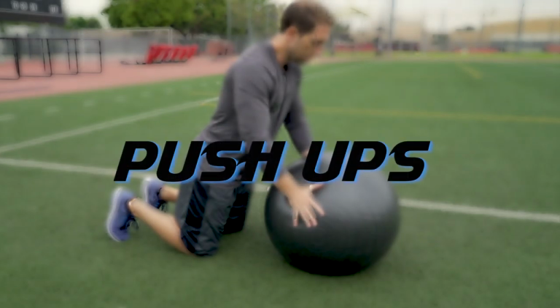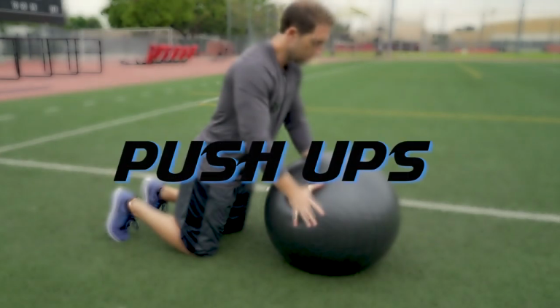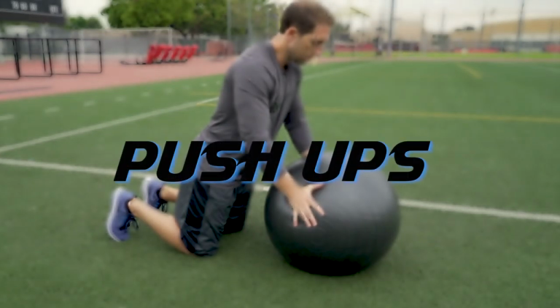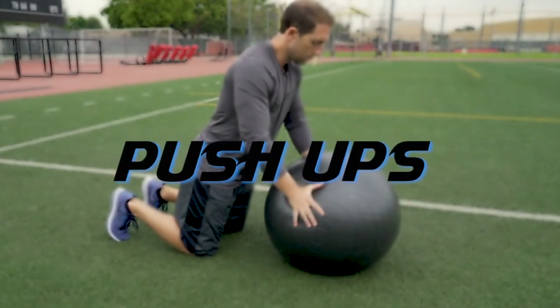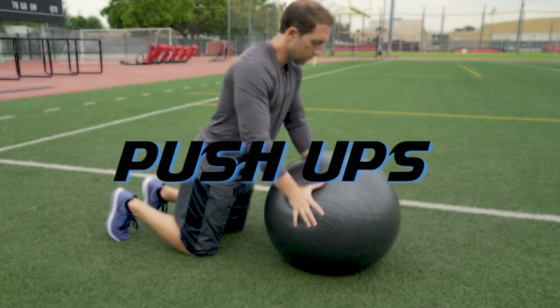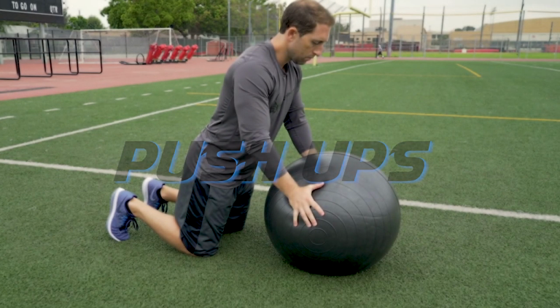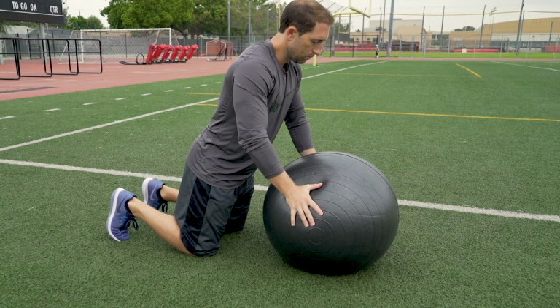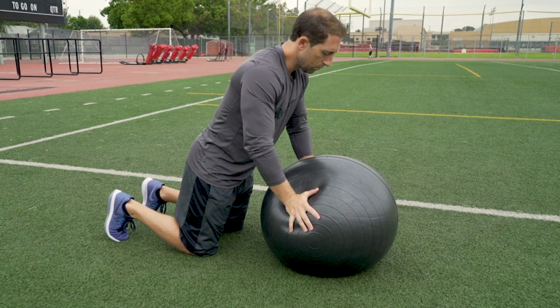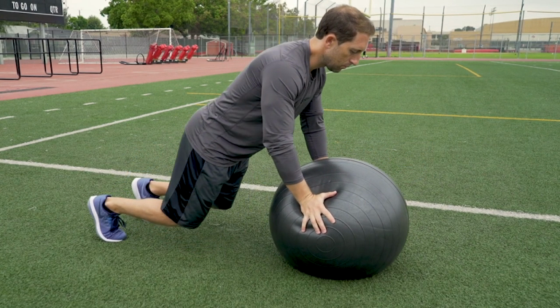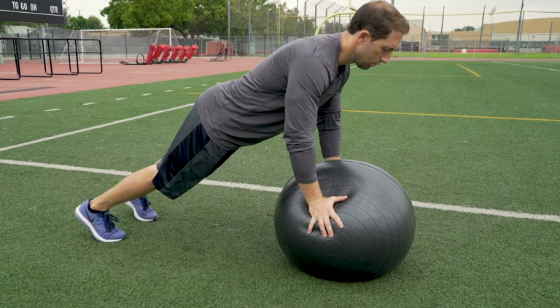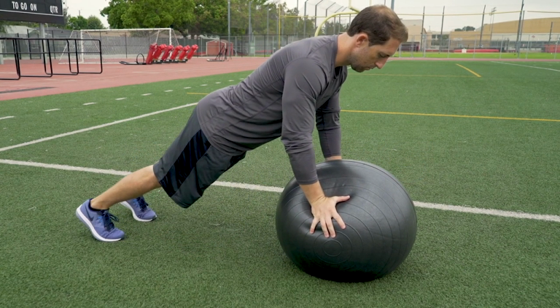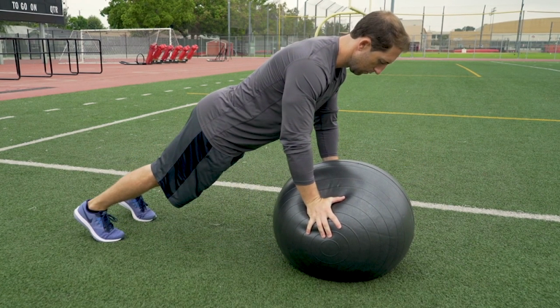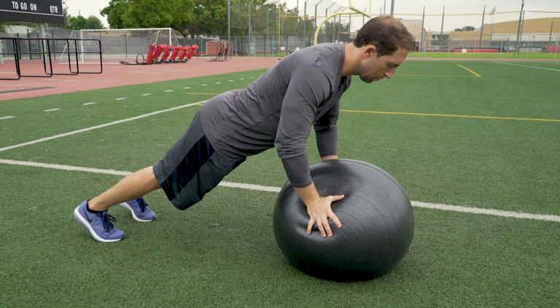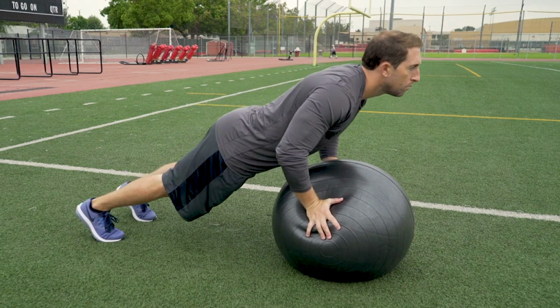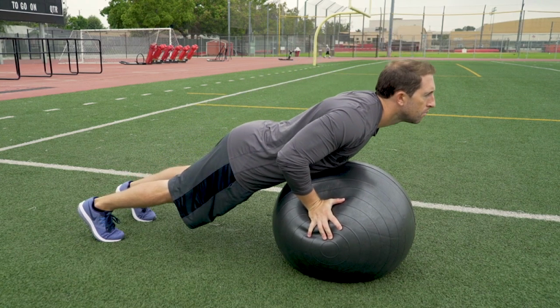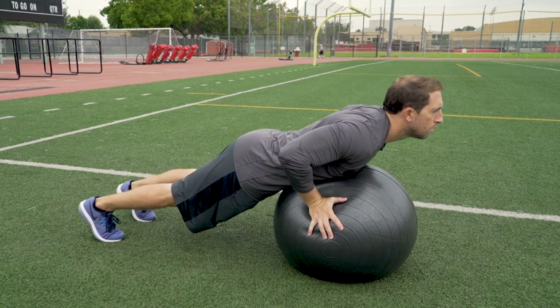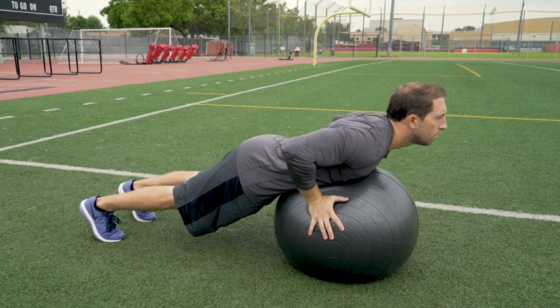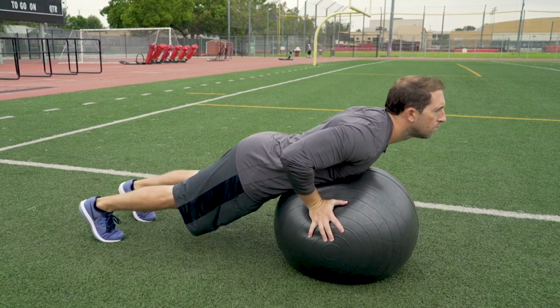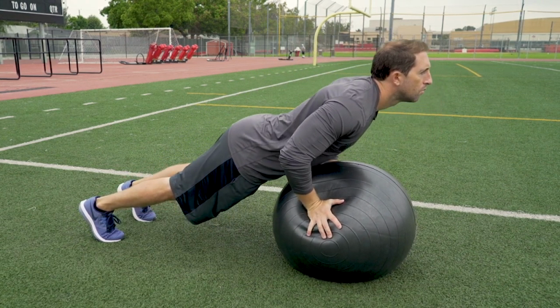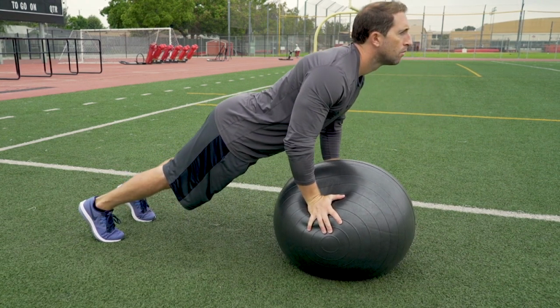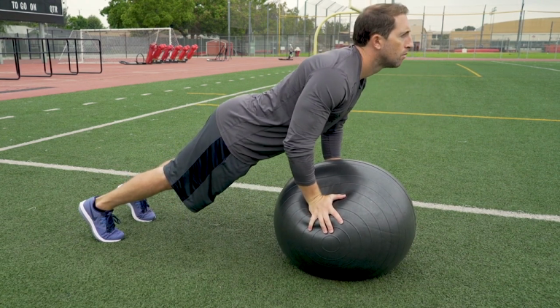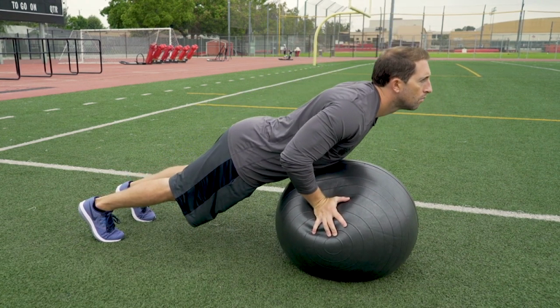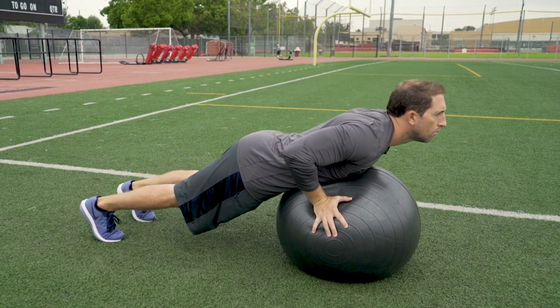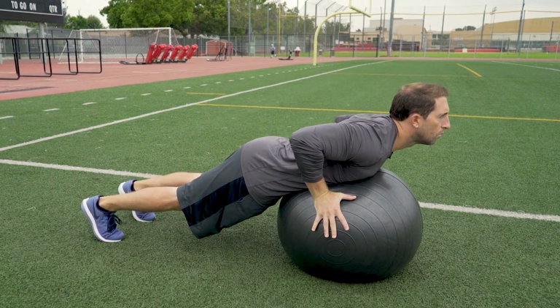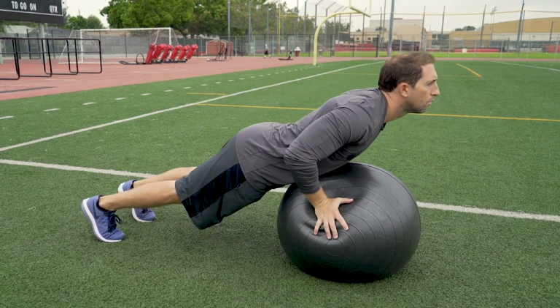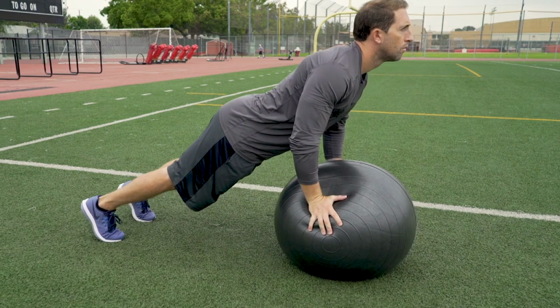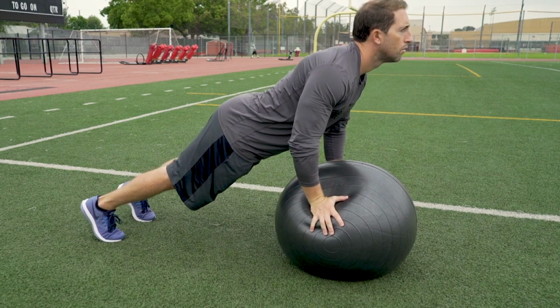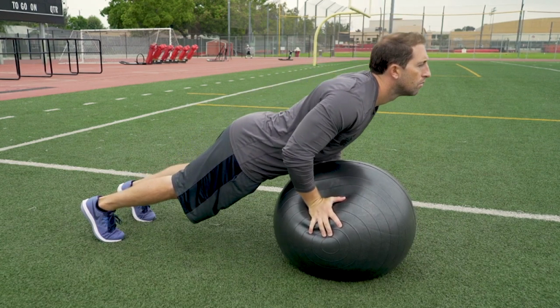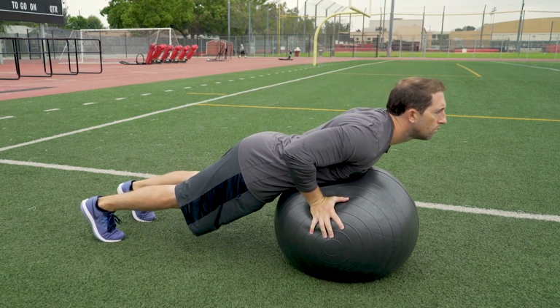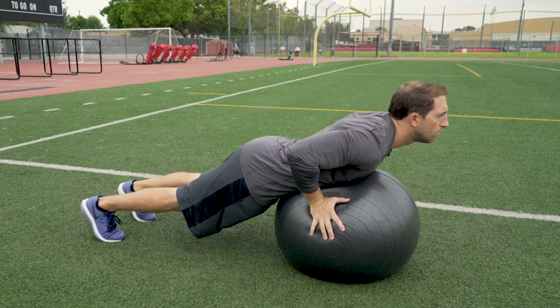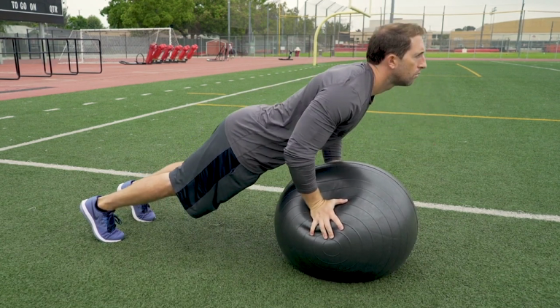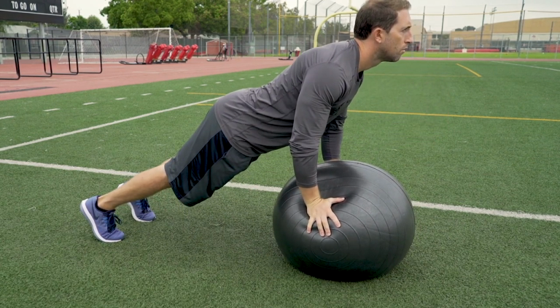Push-ups. Position your hands on the side of the ball and plant your feet firmly in the ground. Then drop your chest down to the ball and push back up. Keep your elbows close to your sides and your body in a perfect plank position.